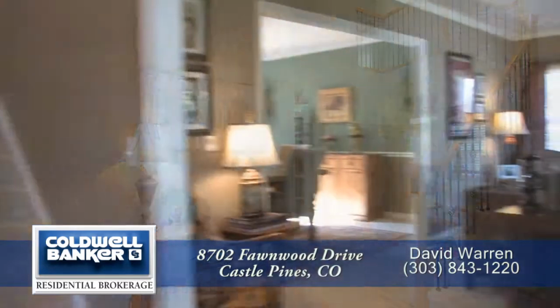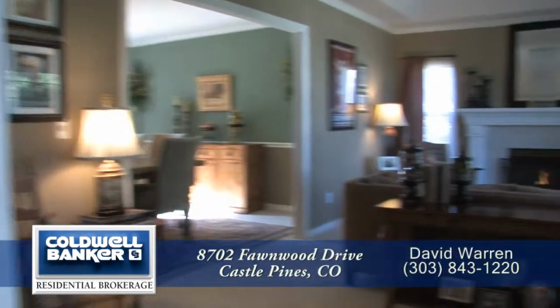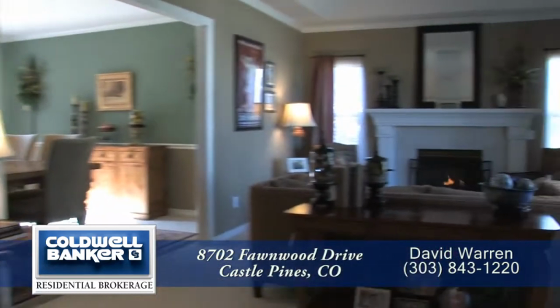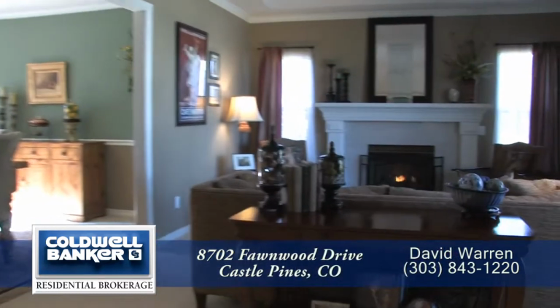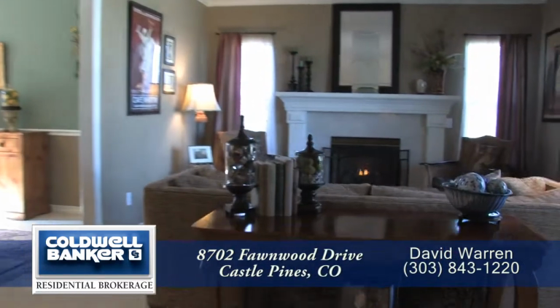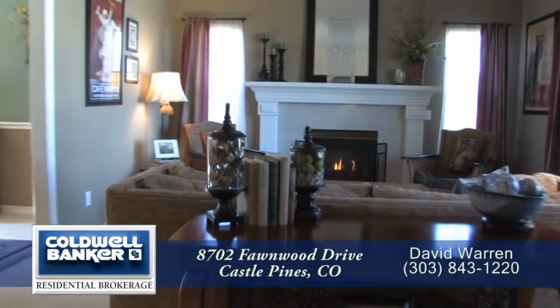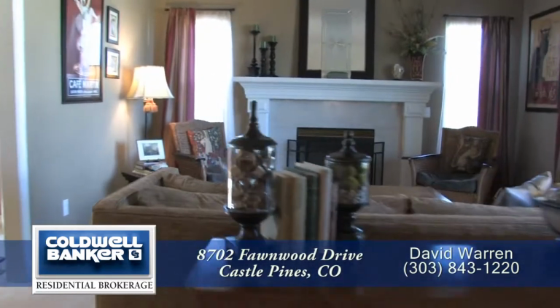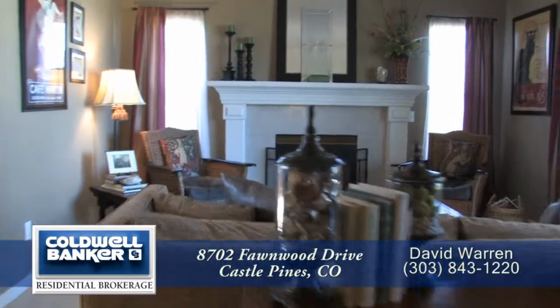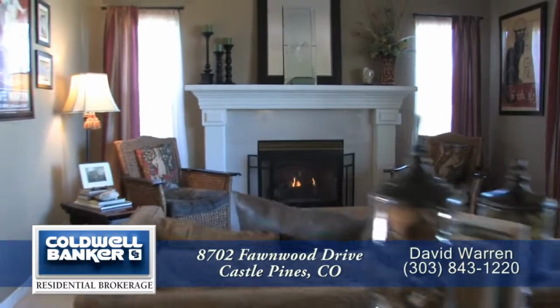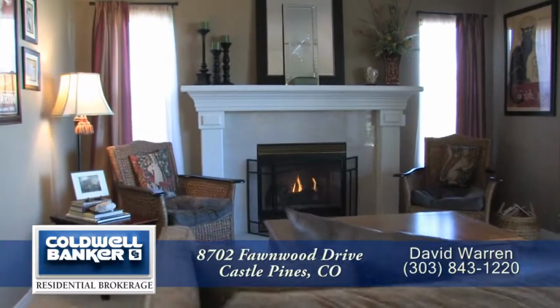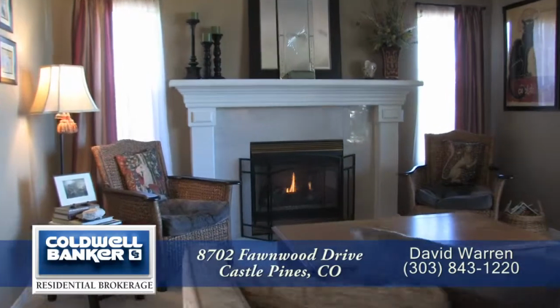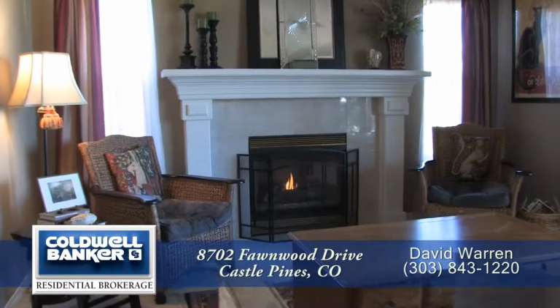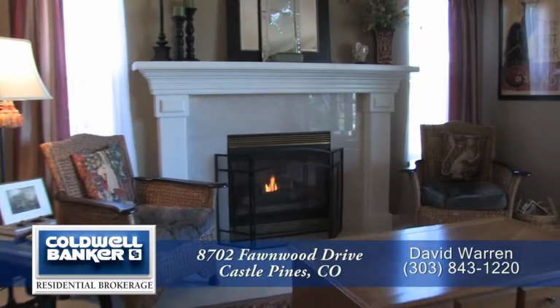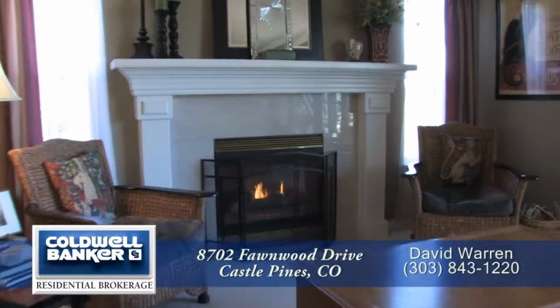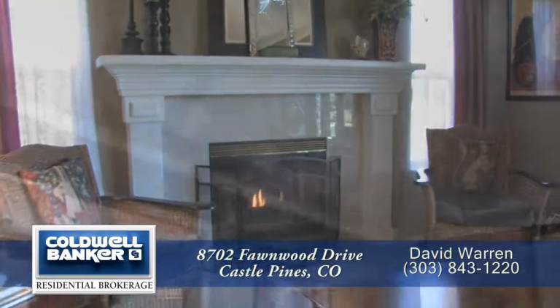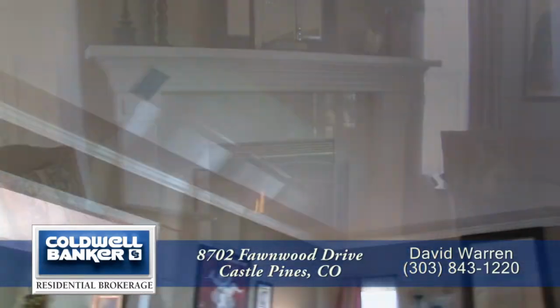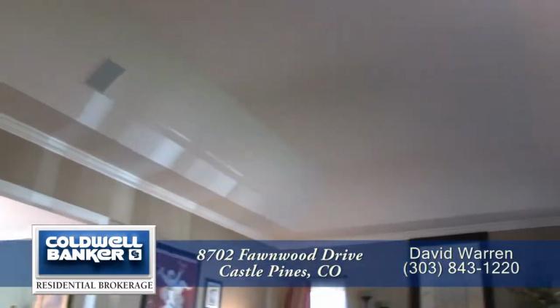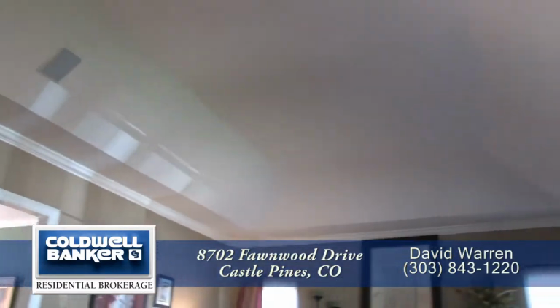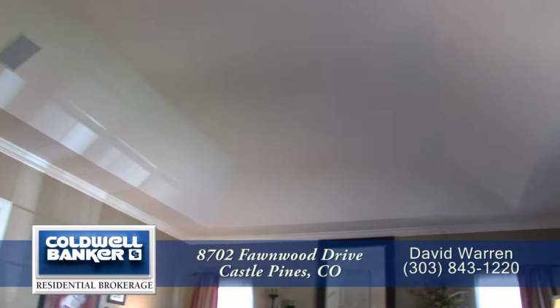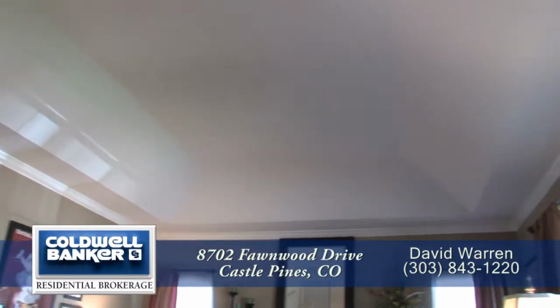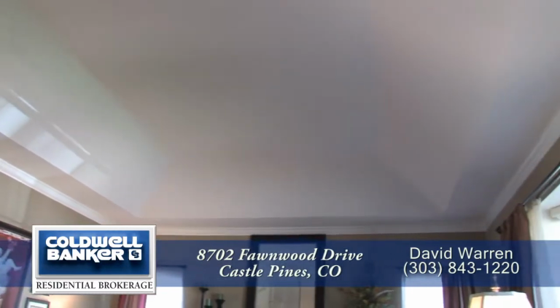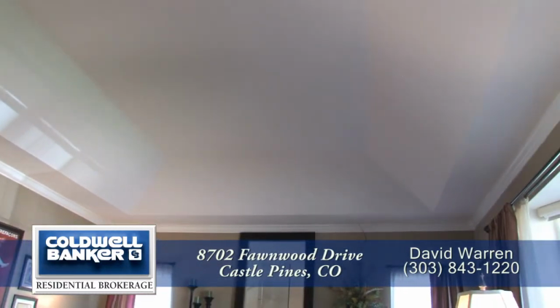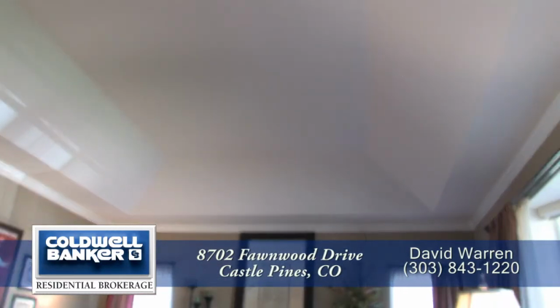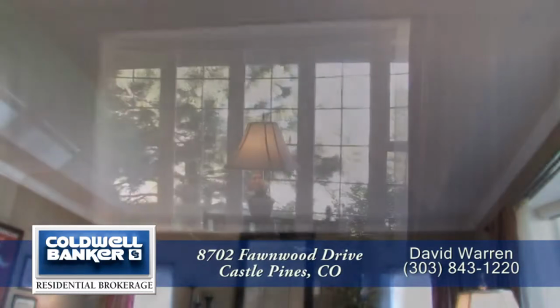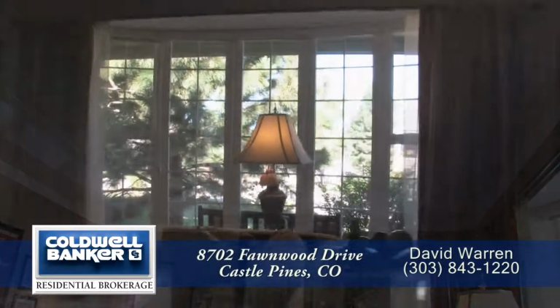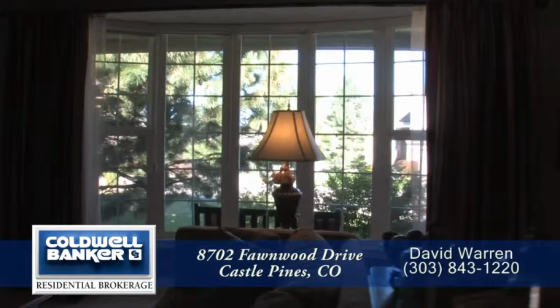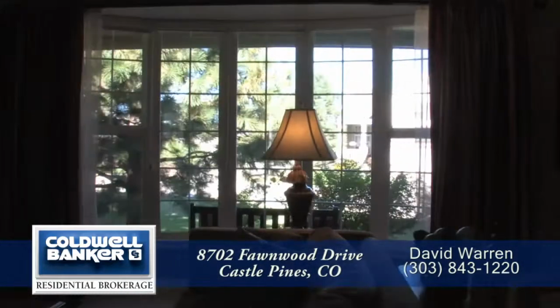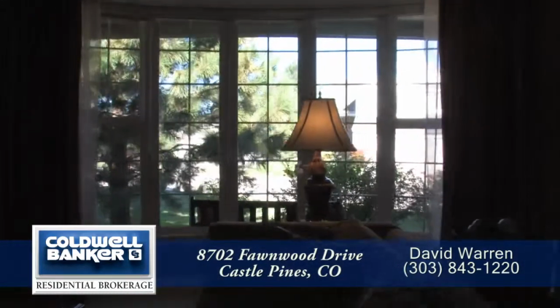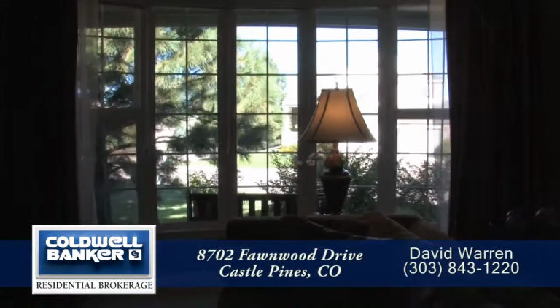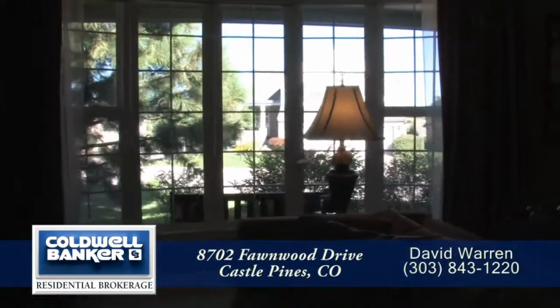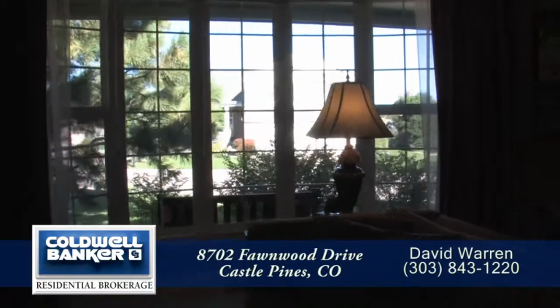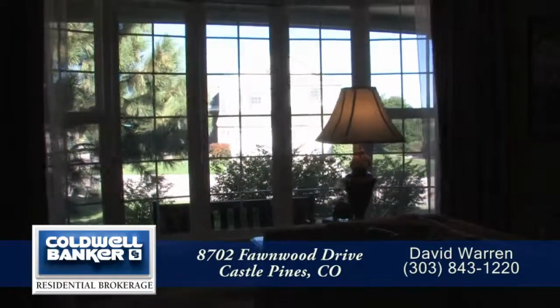To your right is the formal living room. It features a gas fireplace and marble tile surround. The living room also has a tray ceiling and crown molding, and there is a large bay window that looks out to the front yard.